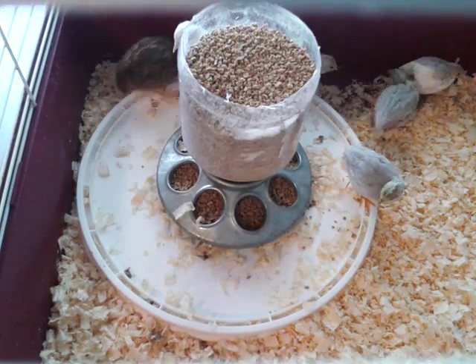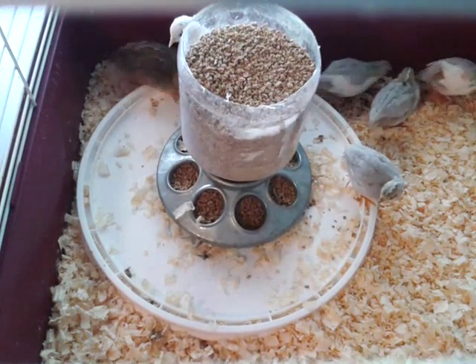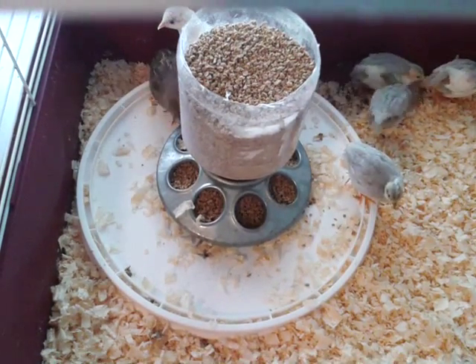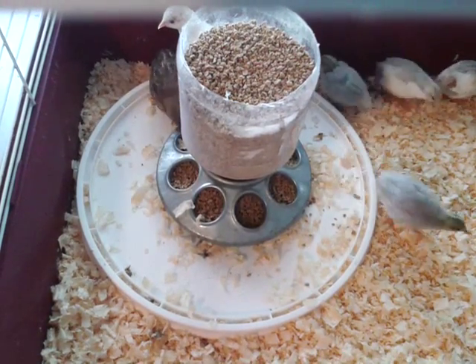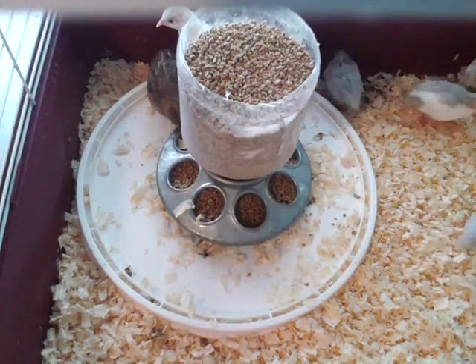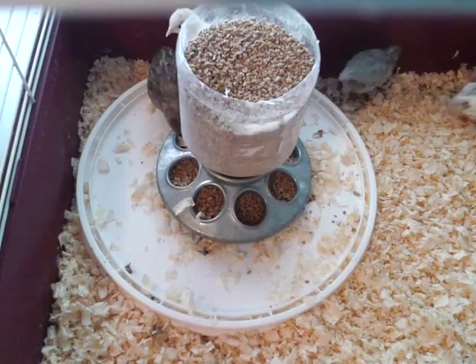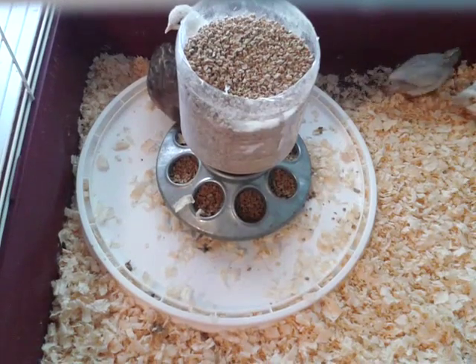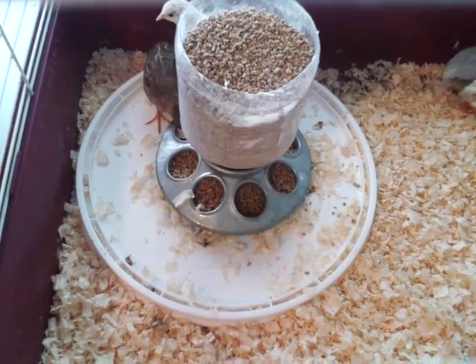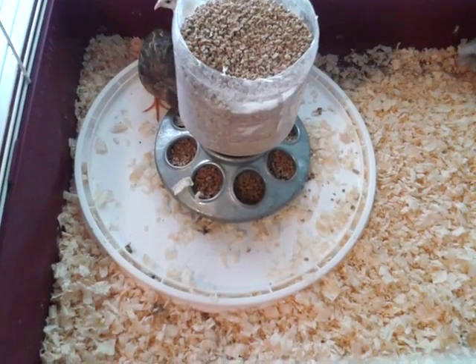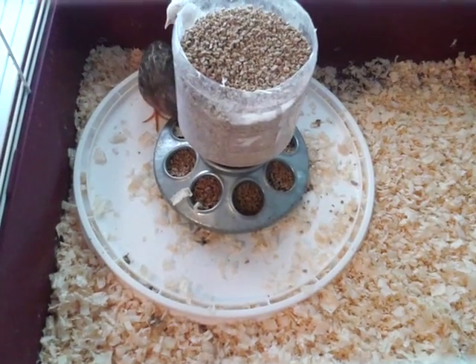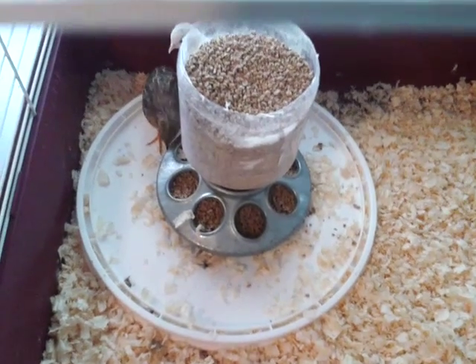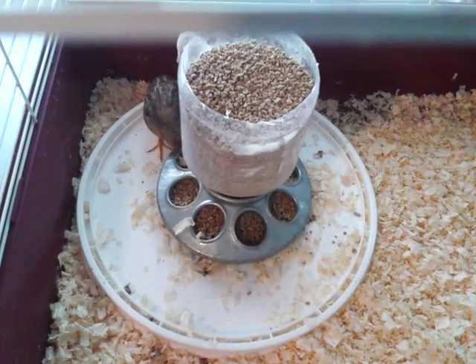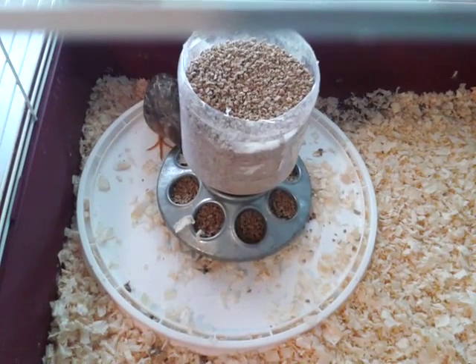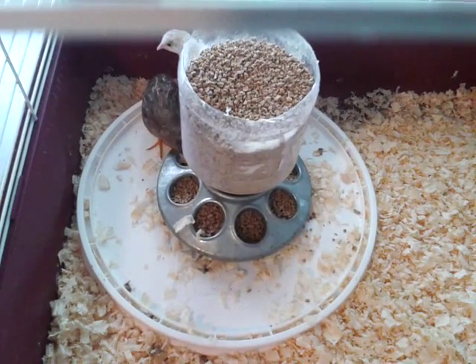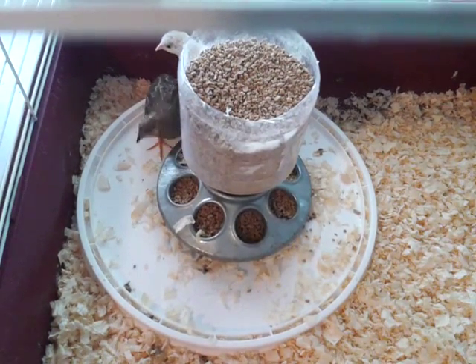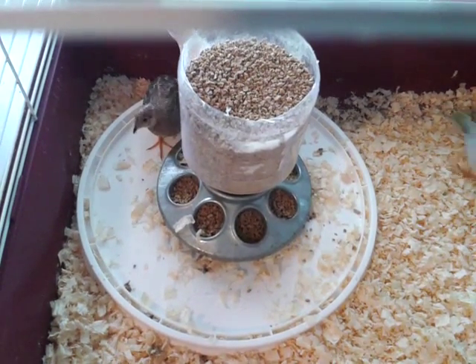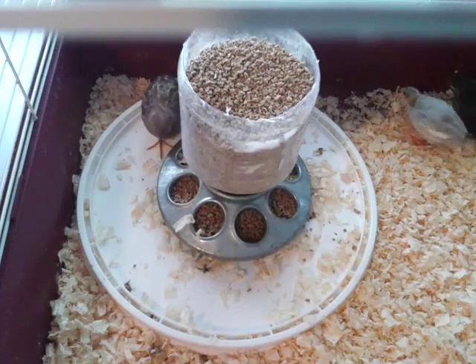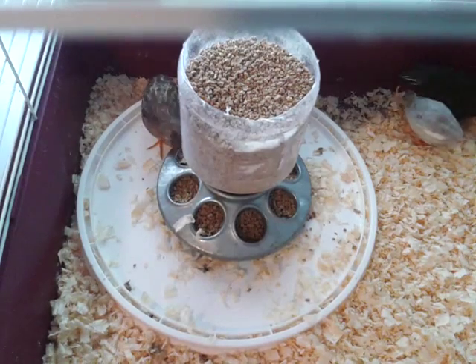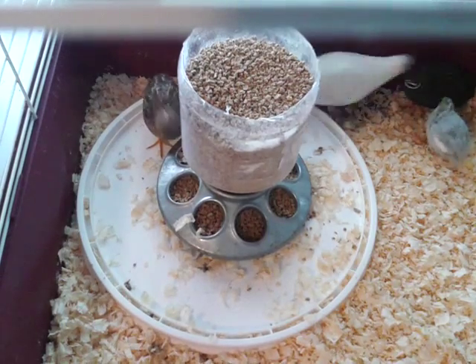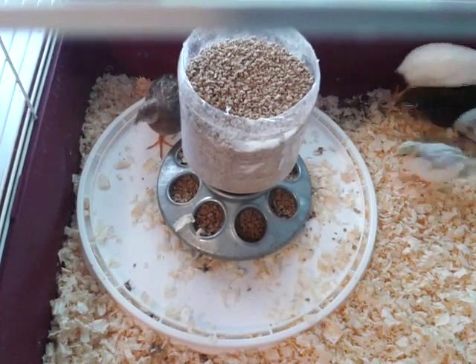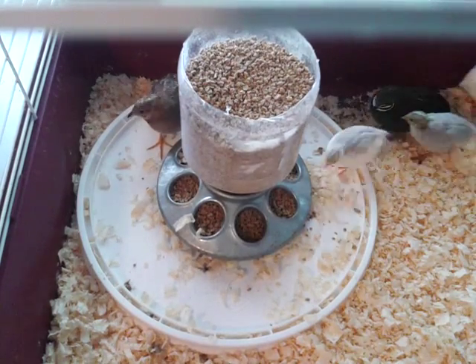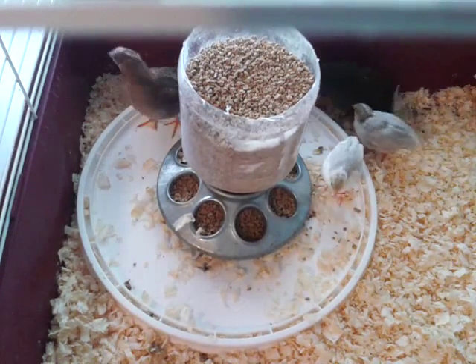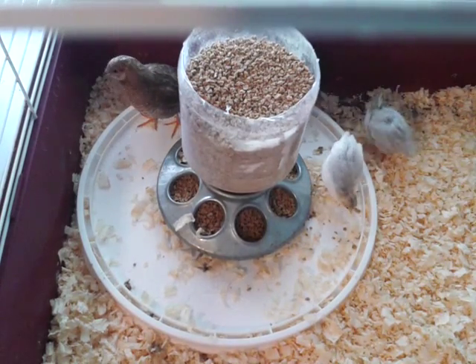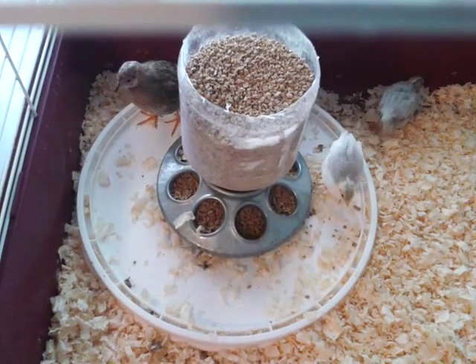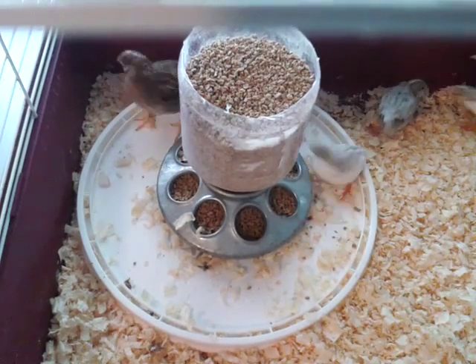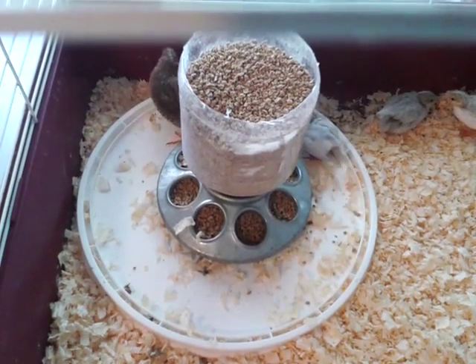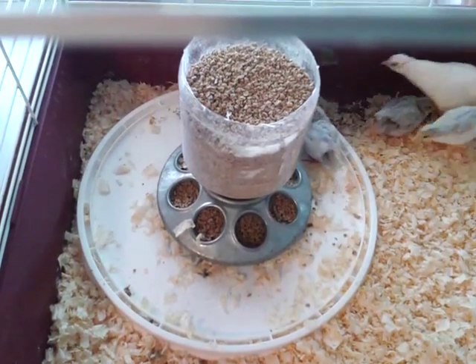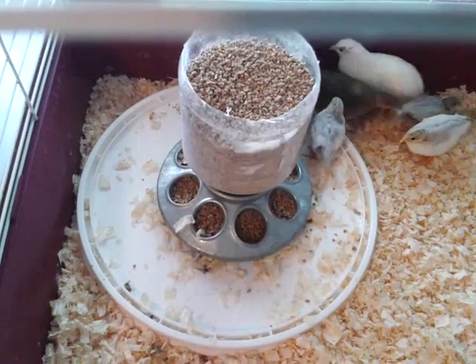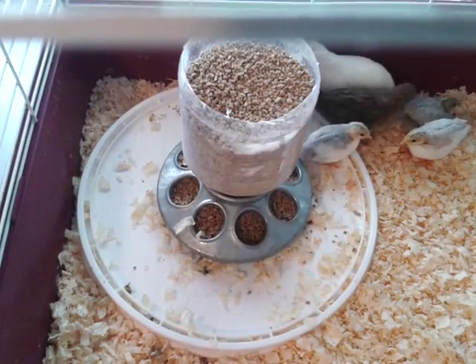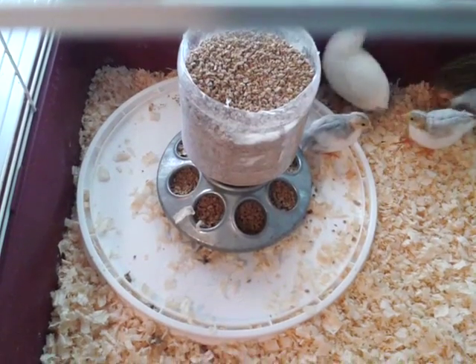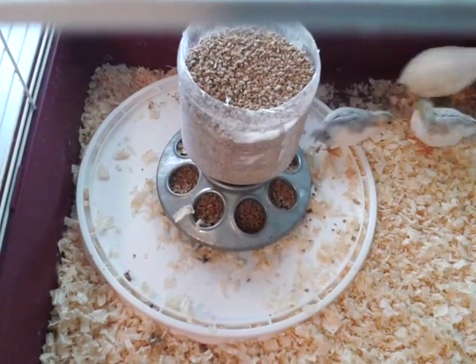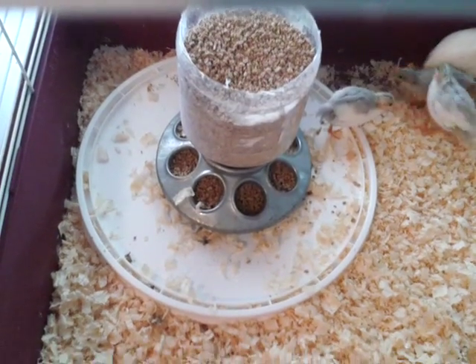They're doing okay. If we have some more, they'll go in here with them in a couple of weeks. Right now they'll go in with the new babies until they get big enough to be pulled out.